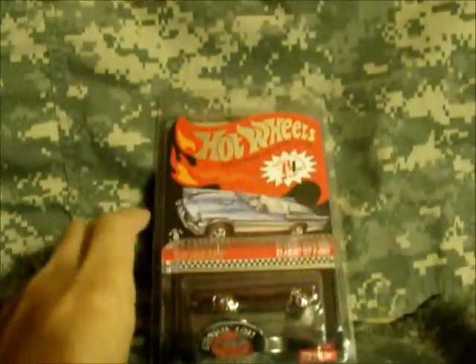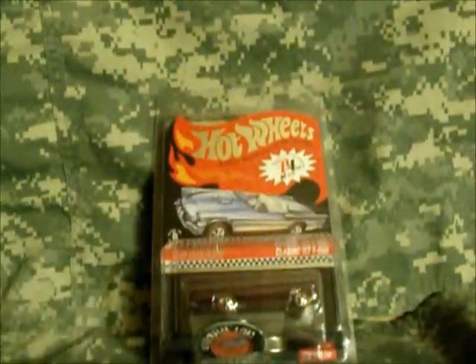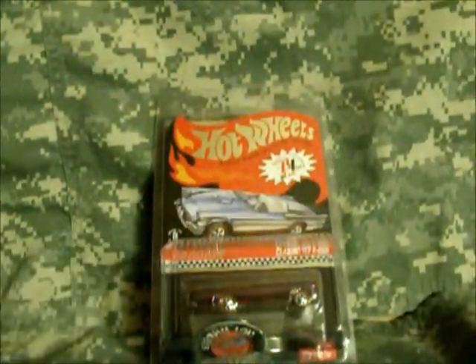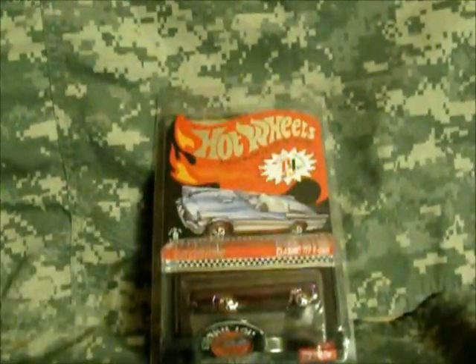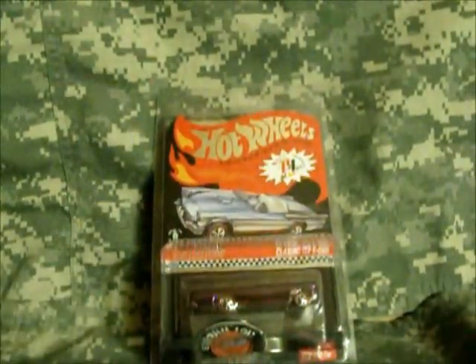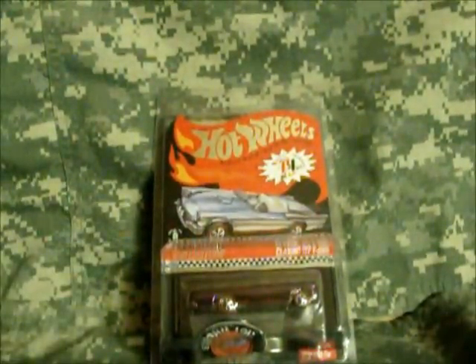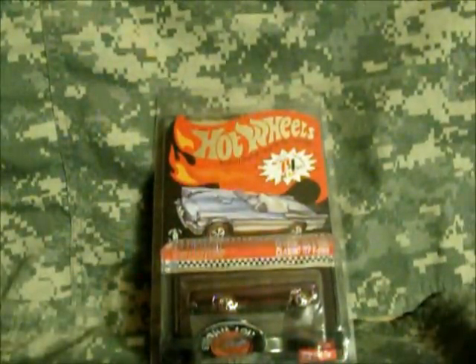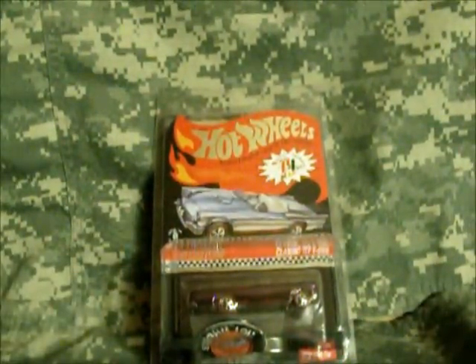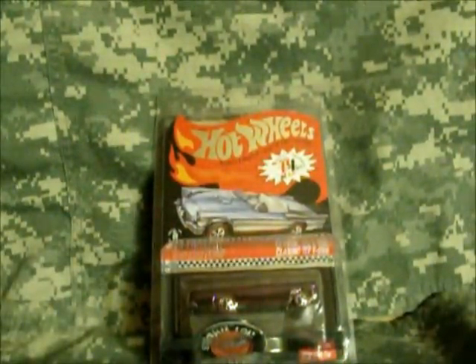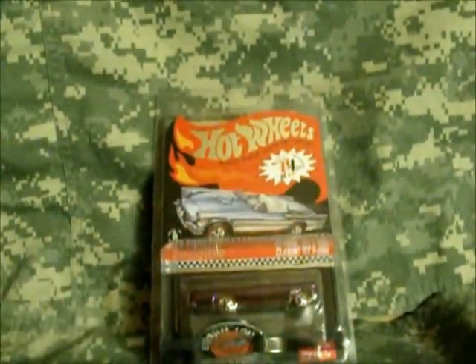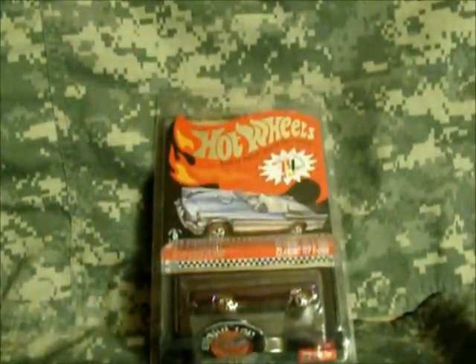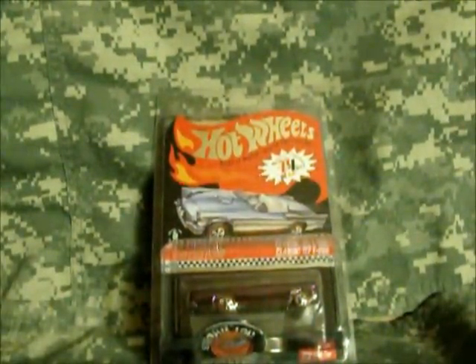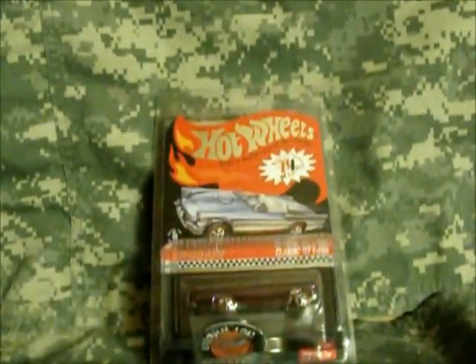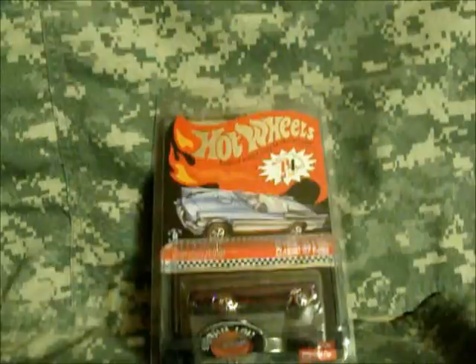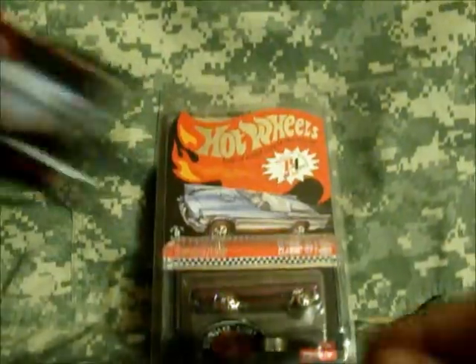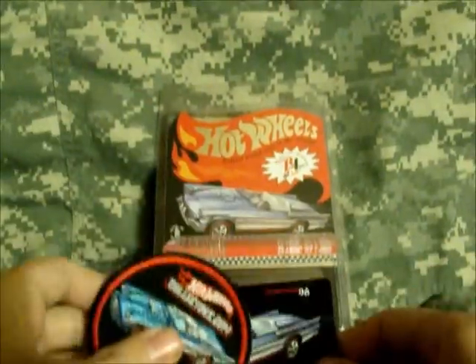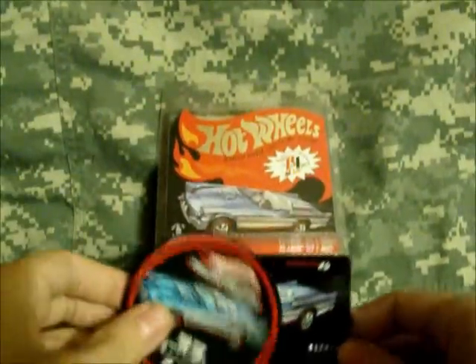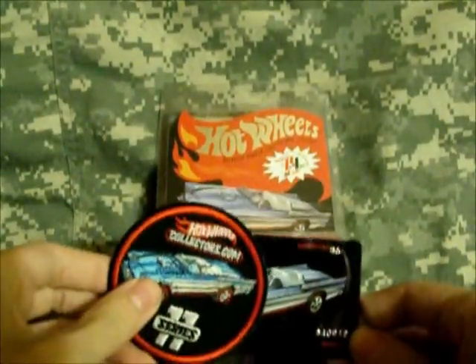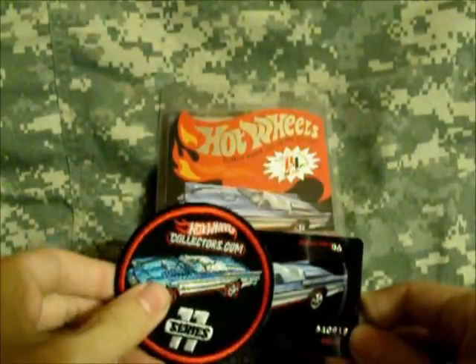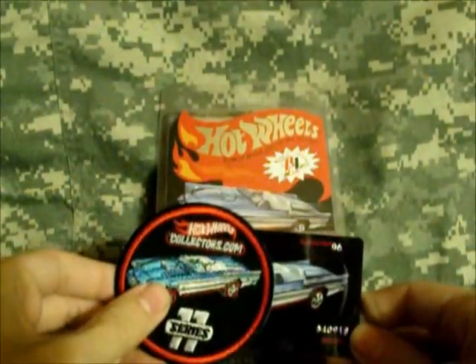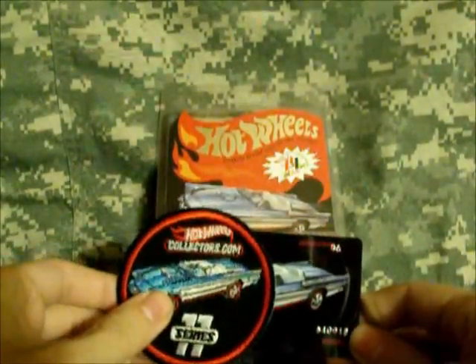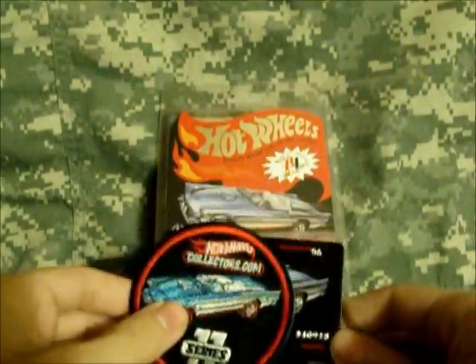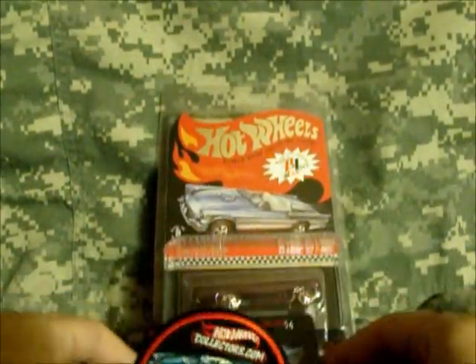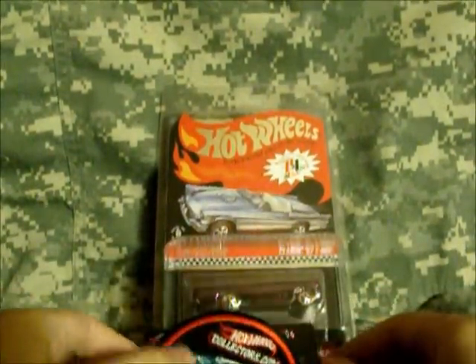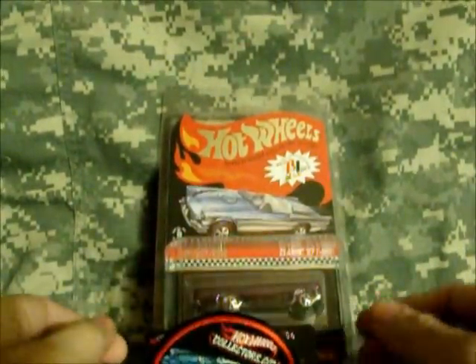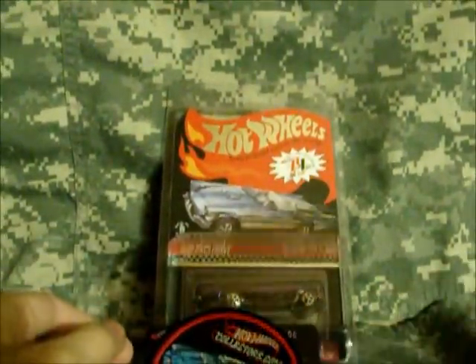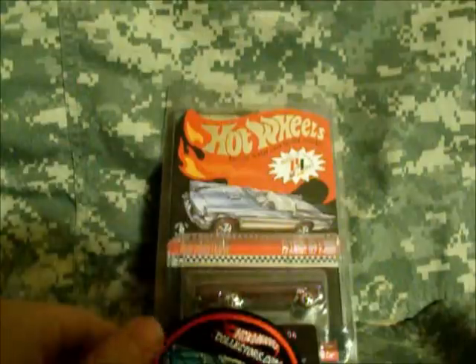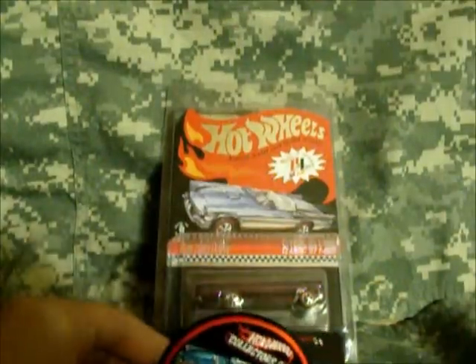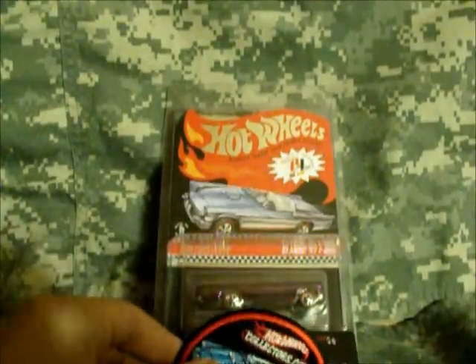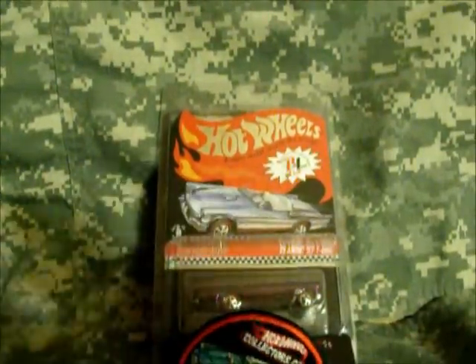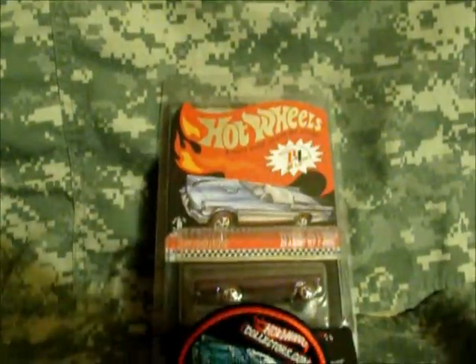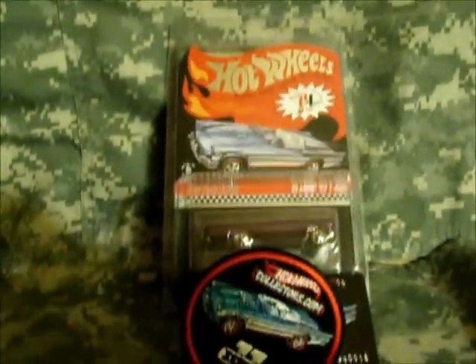So that is it — that is my membership kit unboxing for you guys here on YouTube. You all take care now, see you later. Bye-bye.